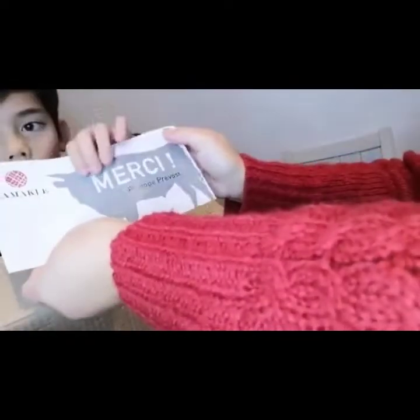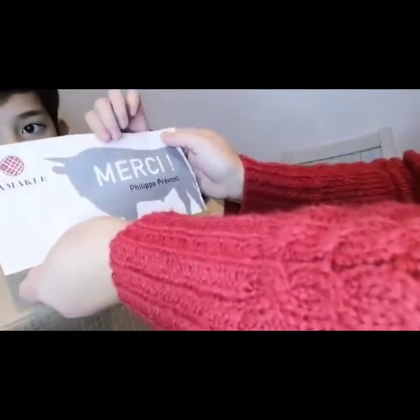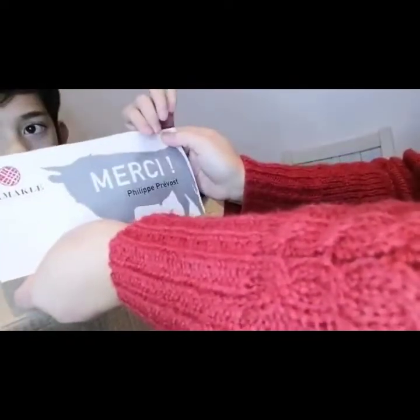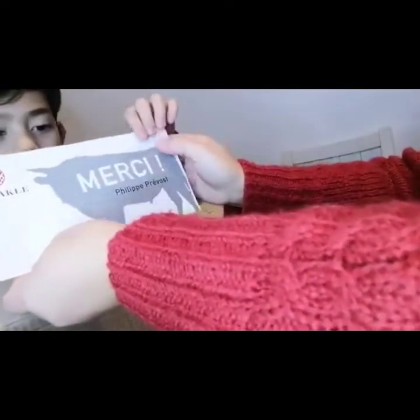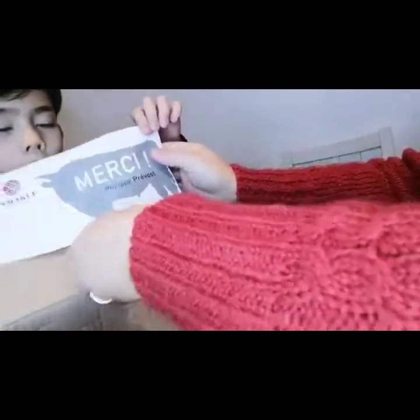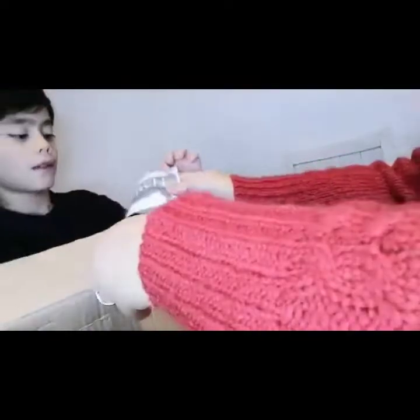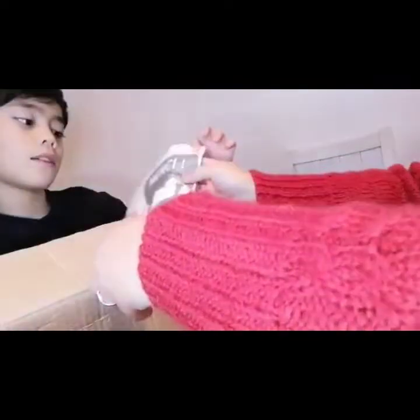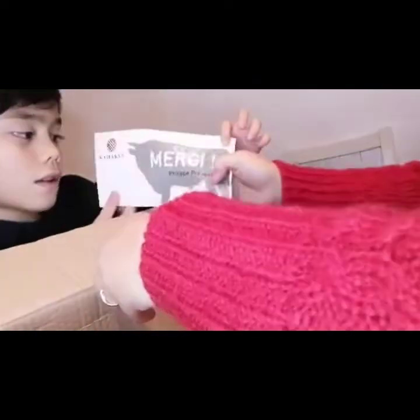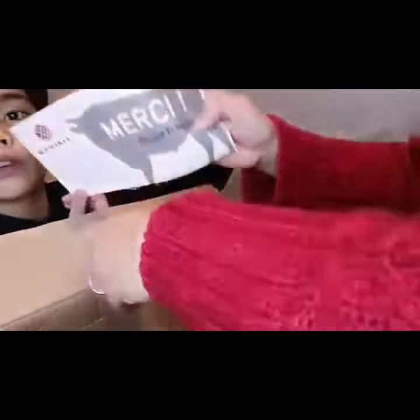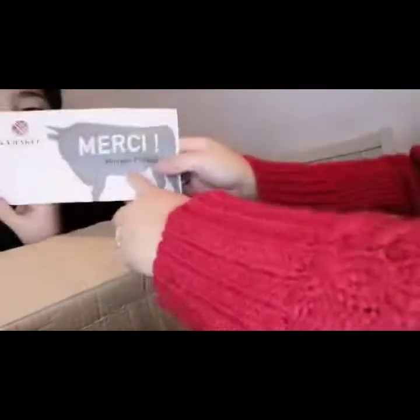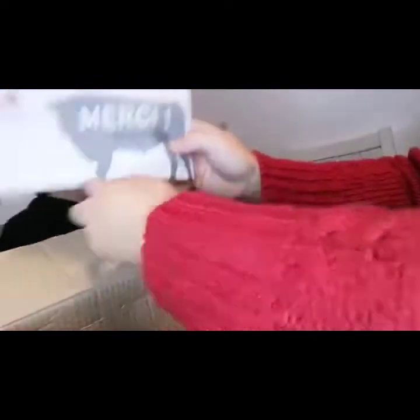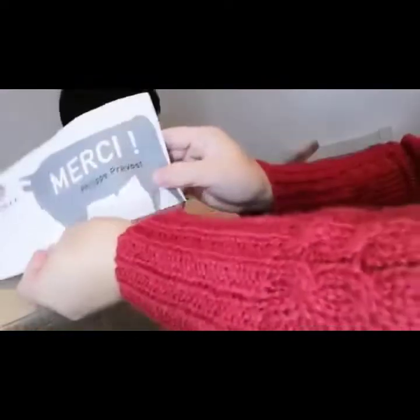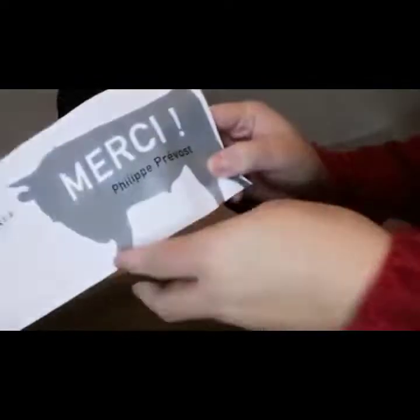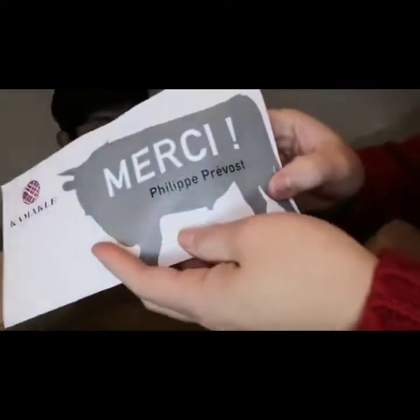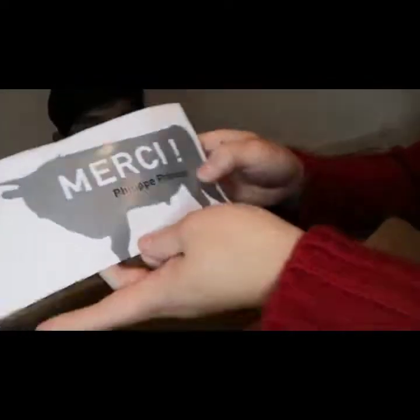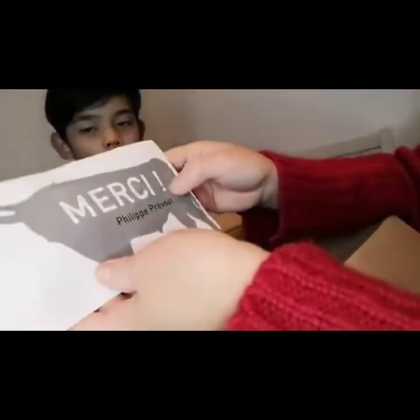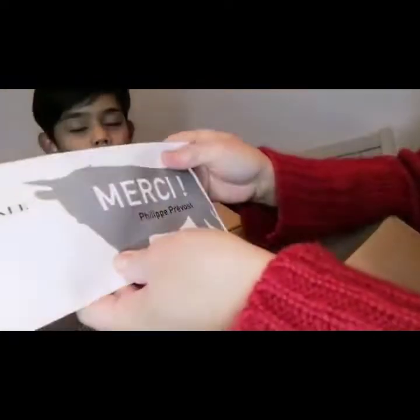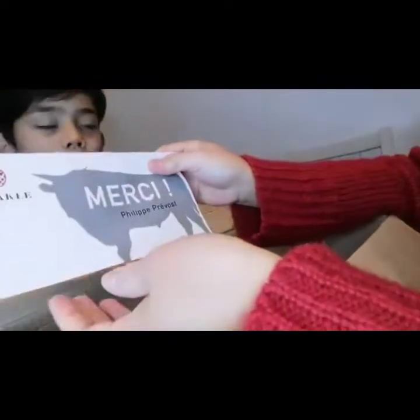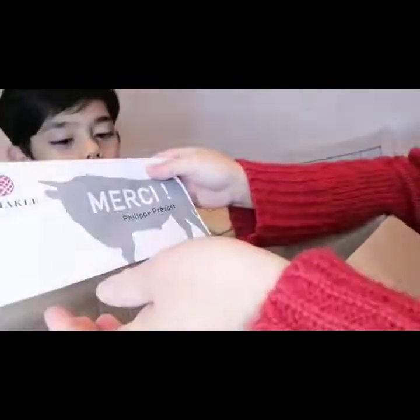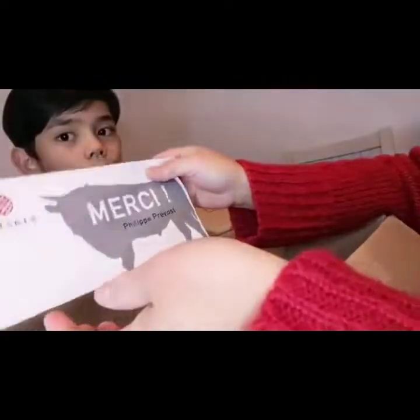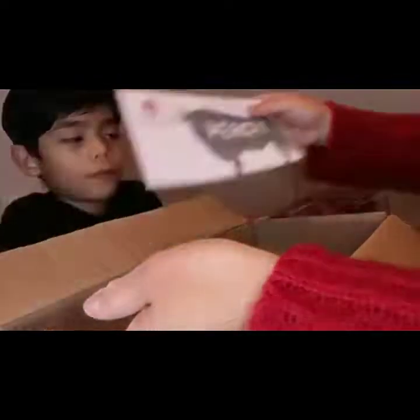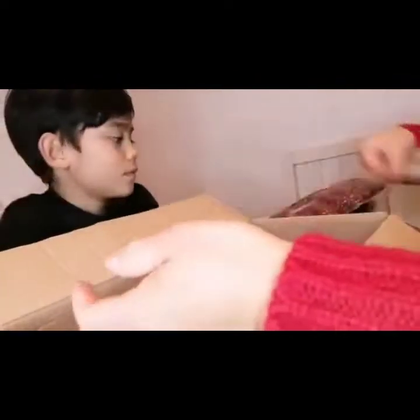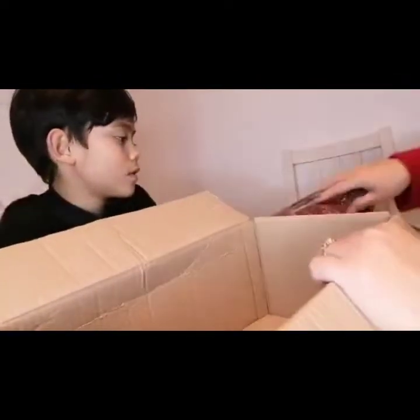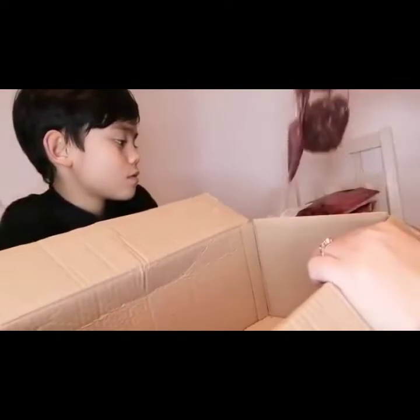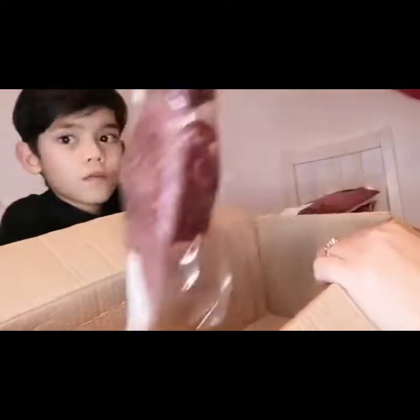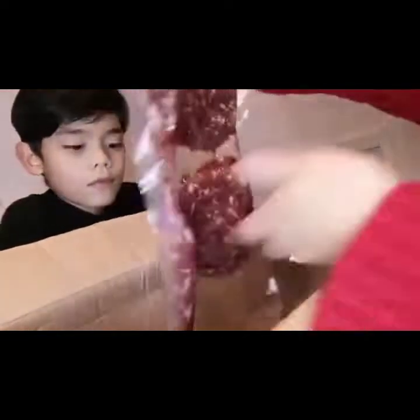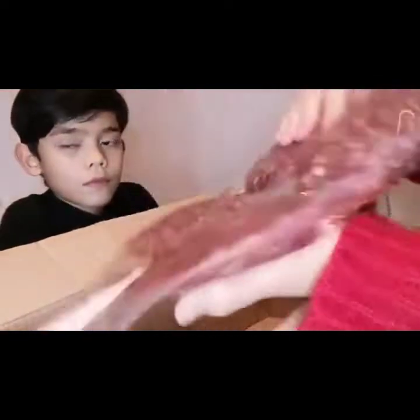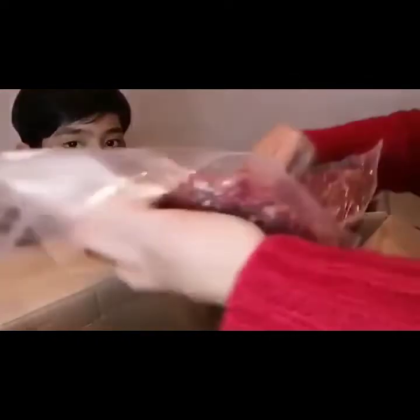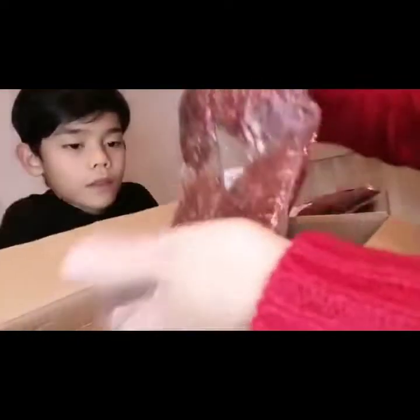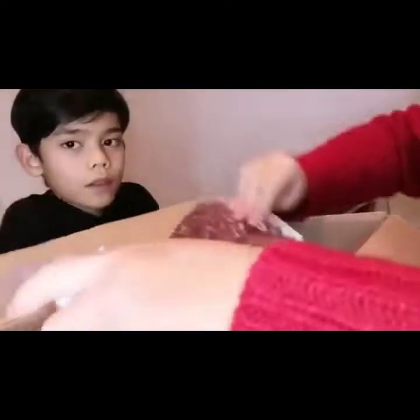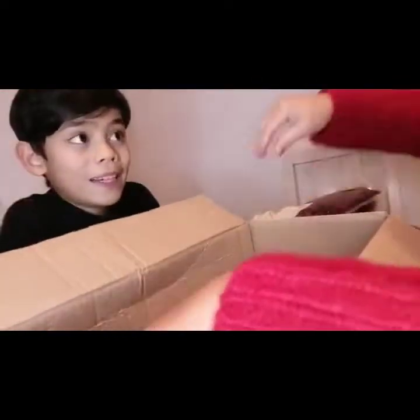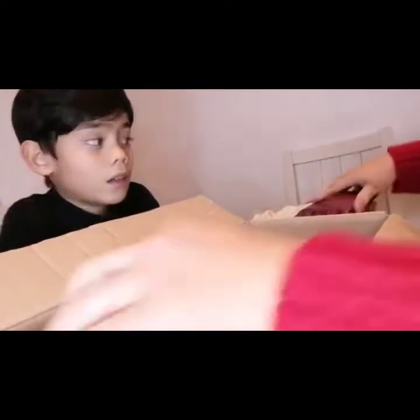So all in all, this is from Kamakla — merci Philip Prebost! He is the farmer, the owner of this farm. And all of this cost us 80 euros.